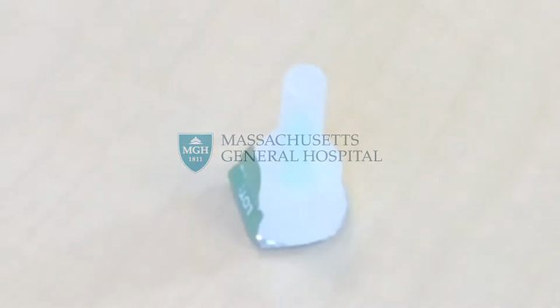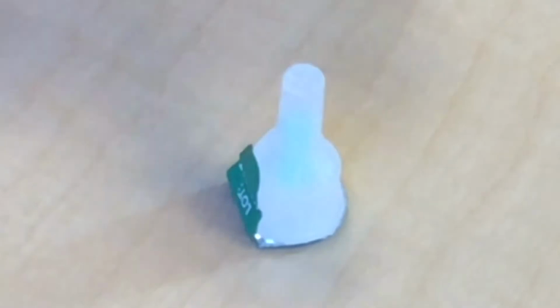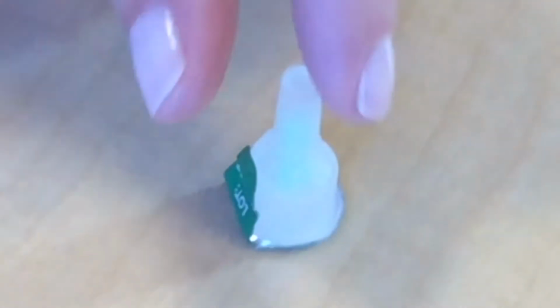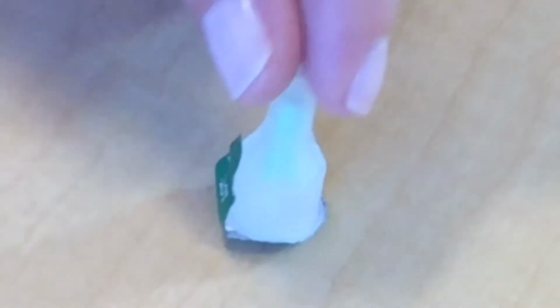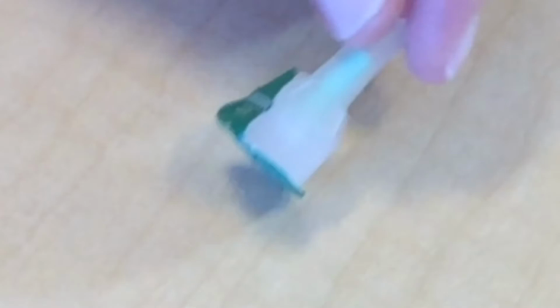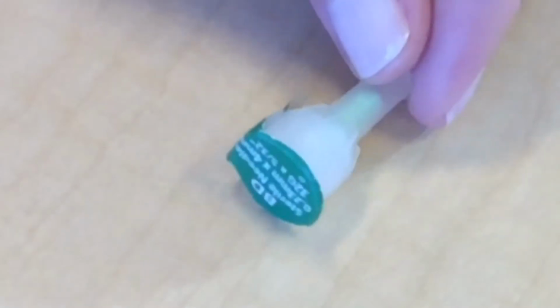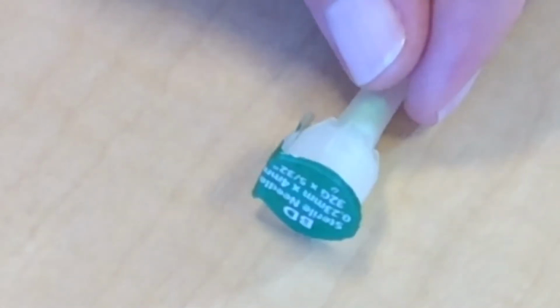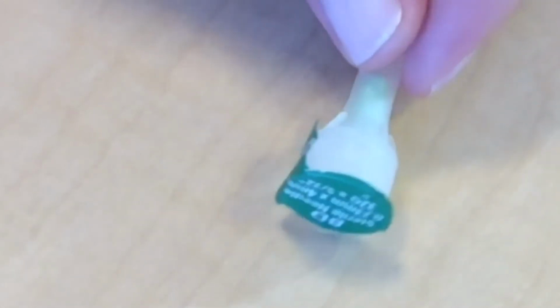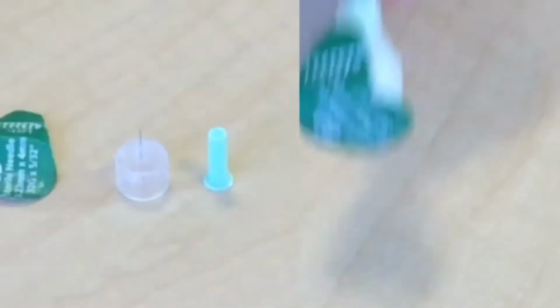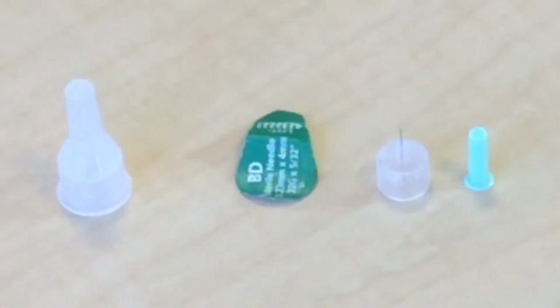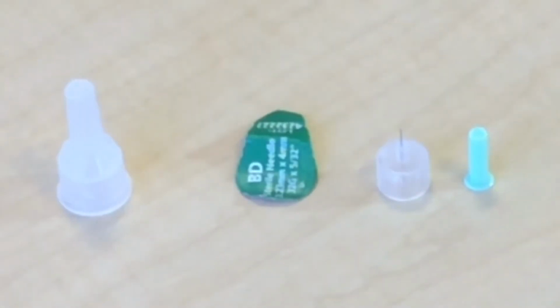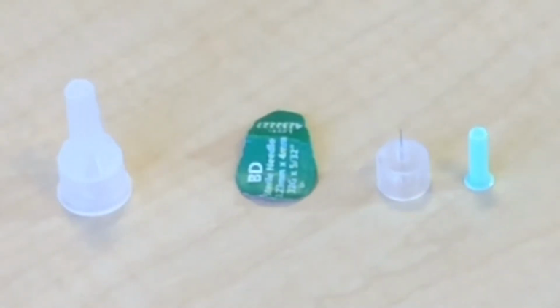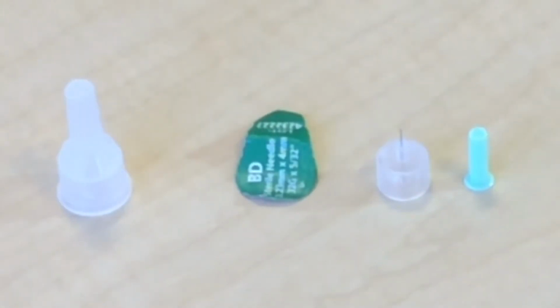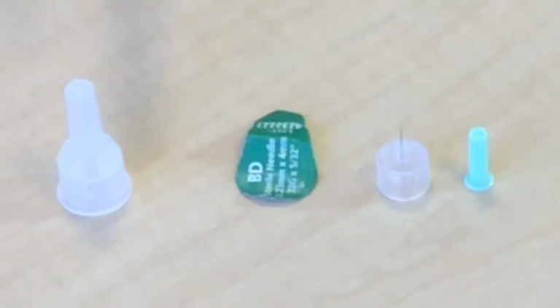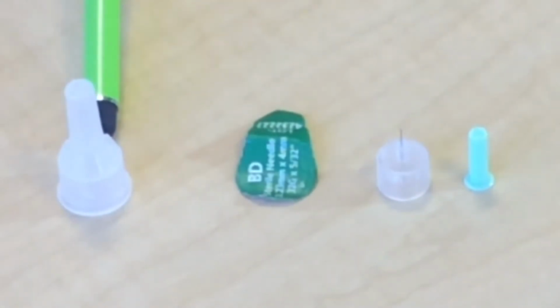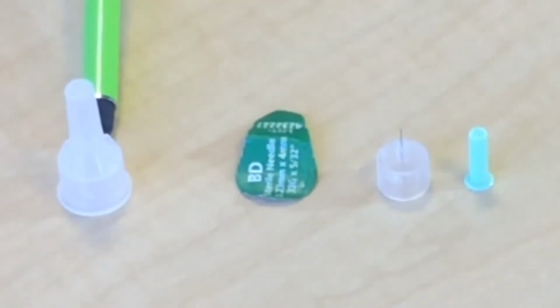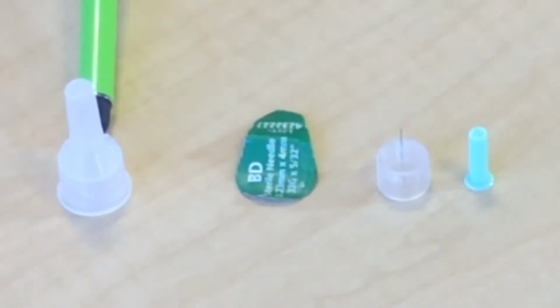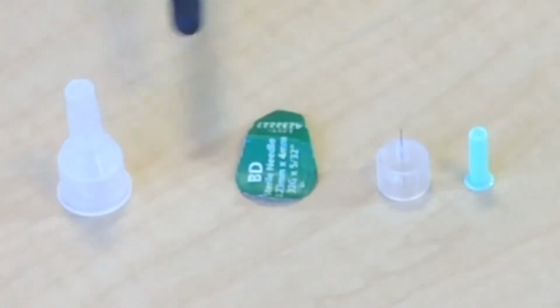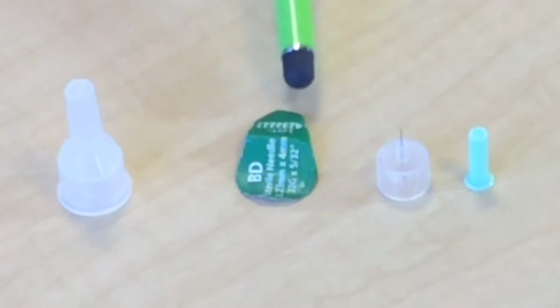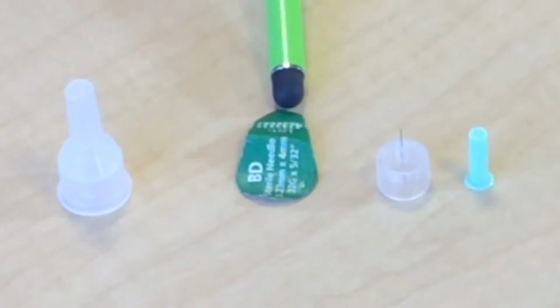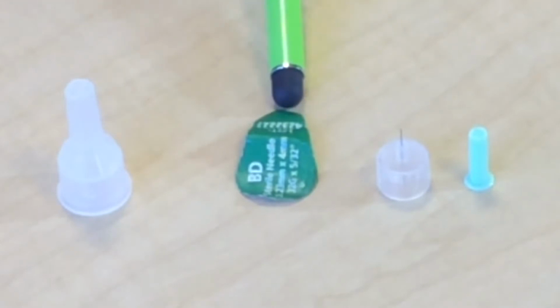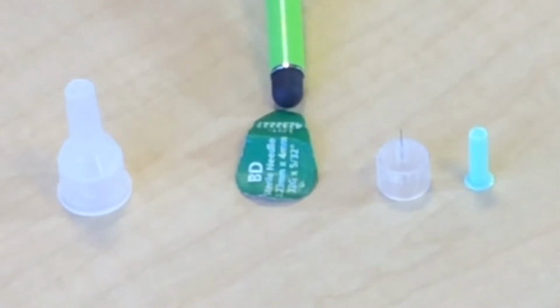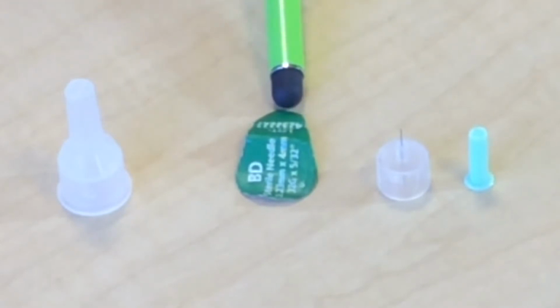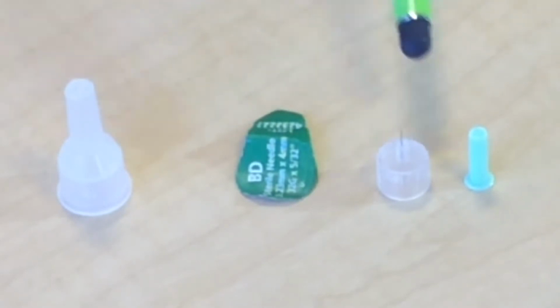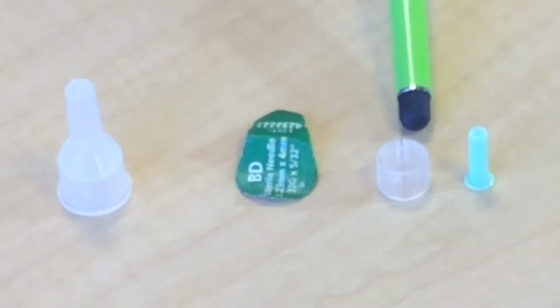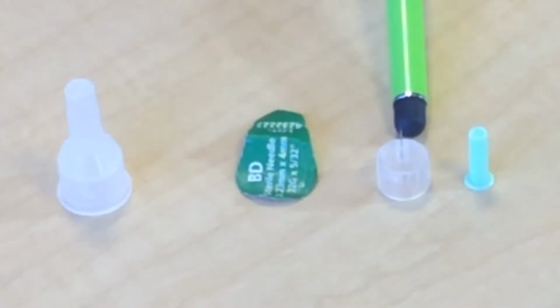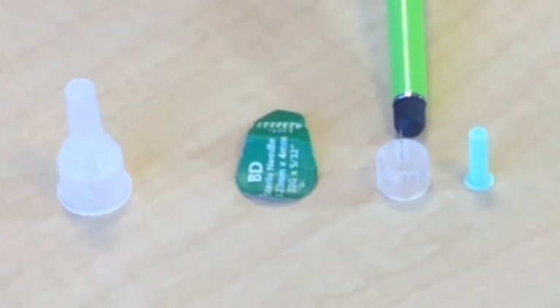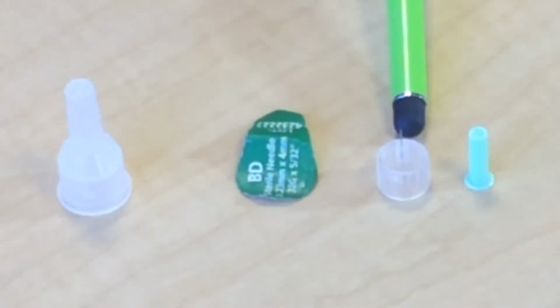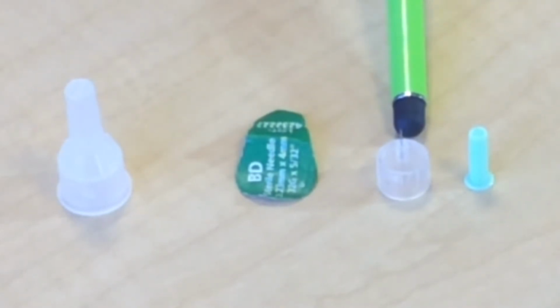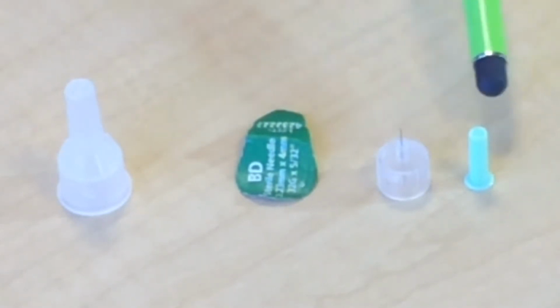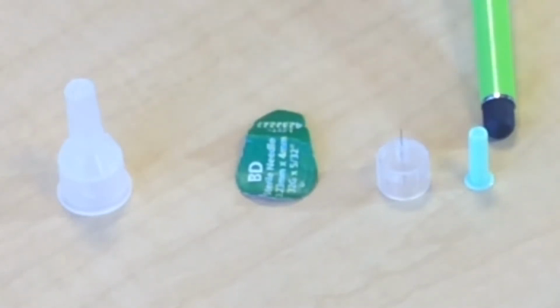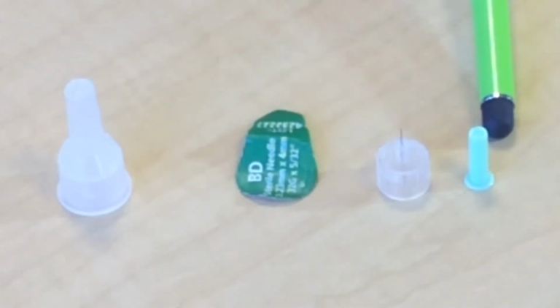This is a pen needle, and here are the parts of the pen needle. The different parts of the pen needle are the outer cap, the safety covering, the inner needle, and the inner cap.